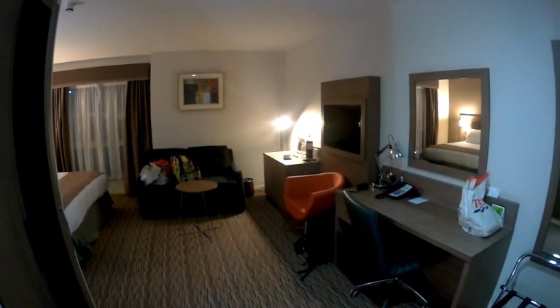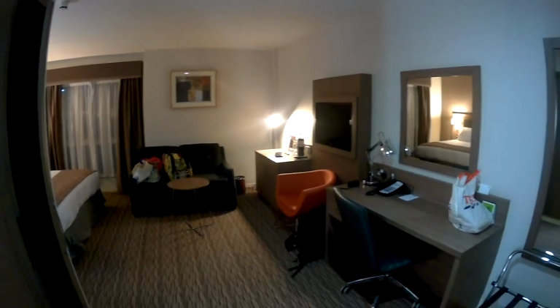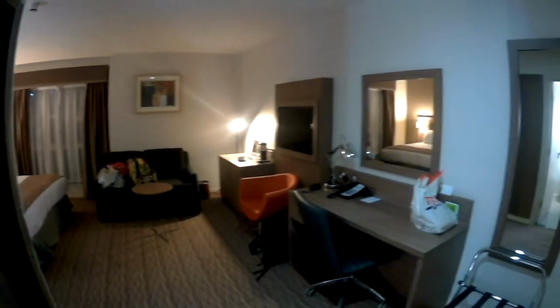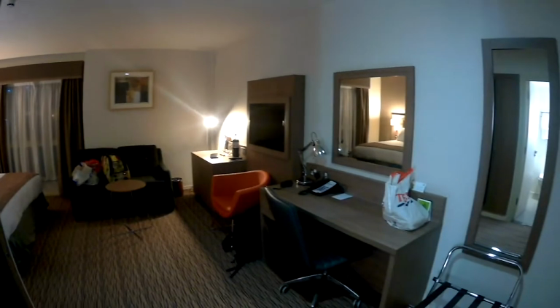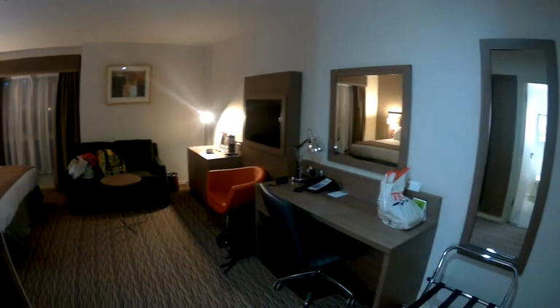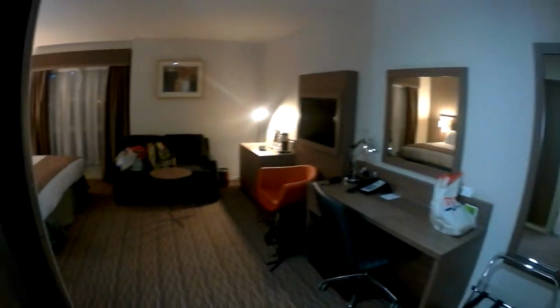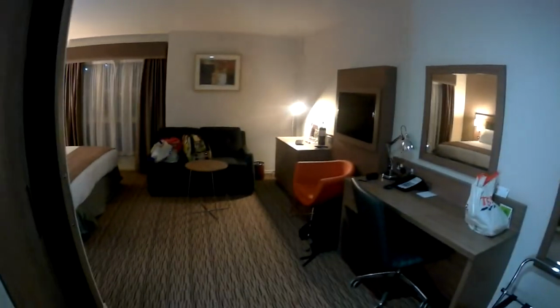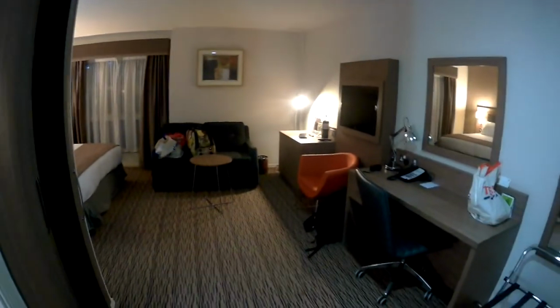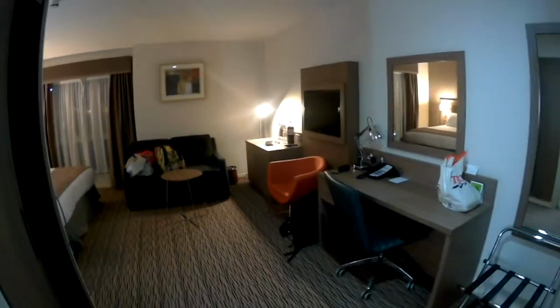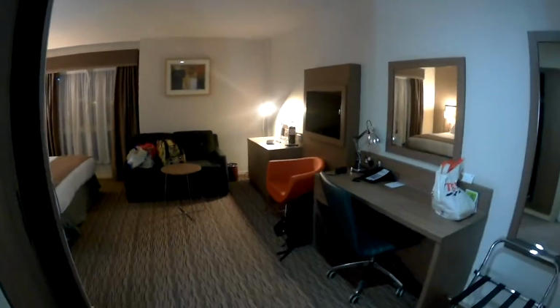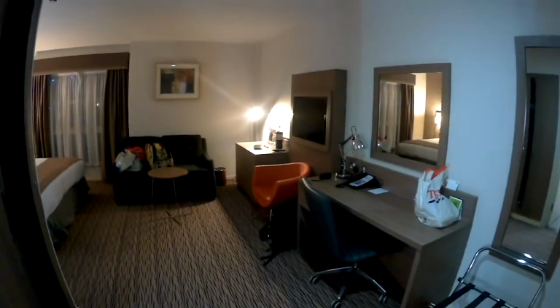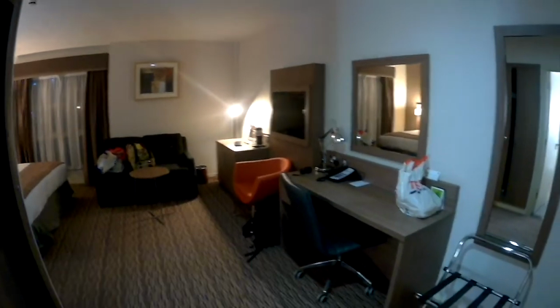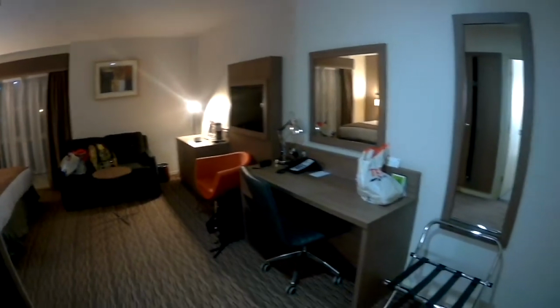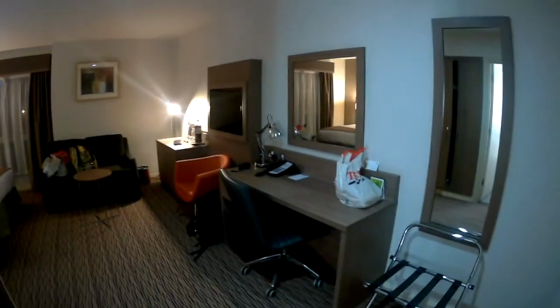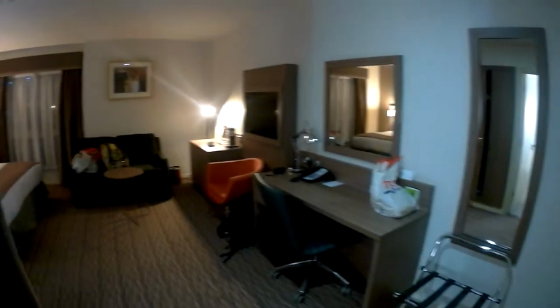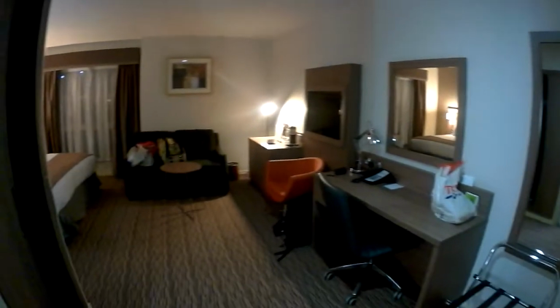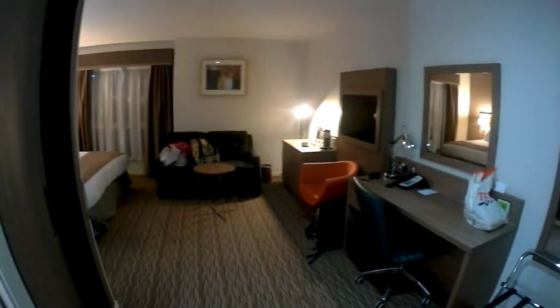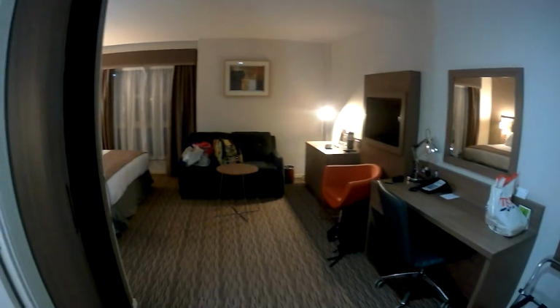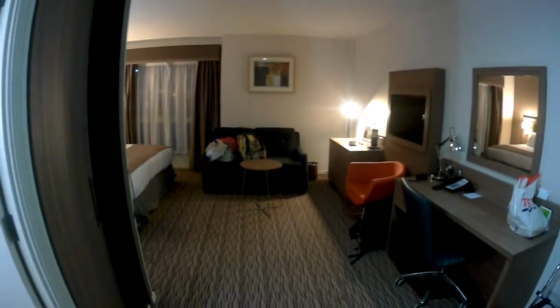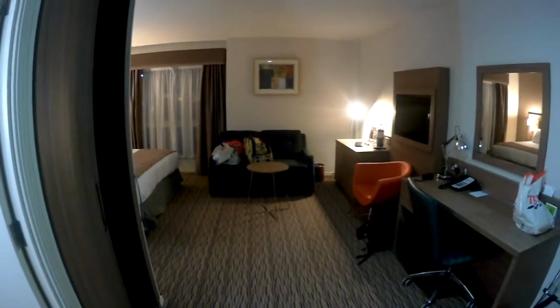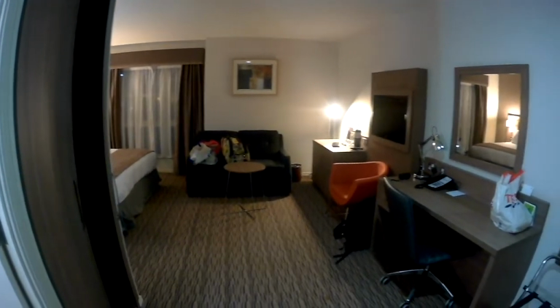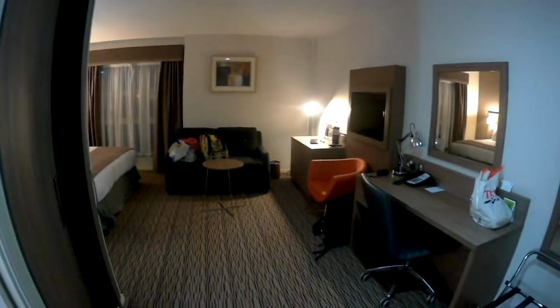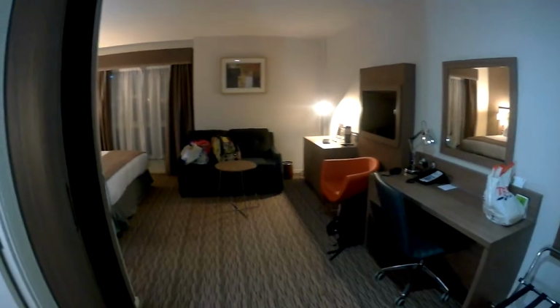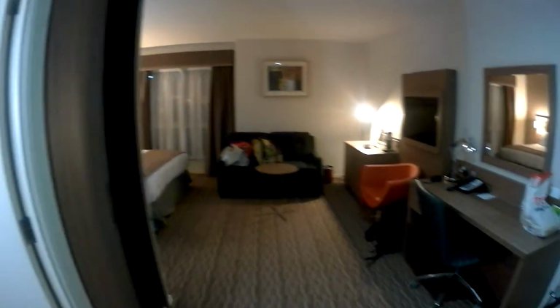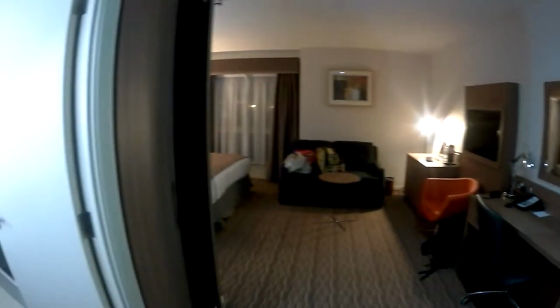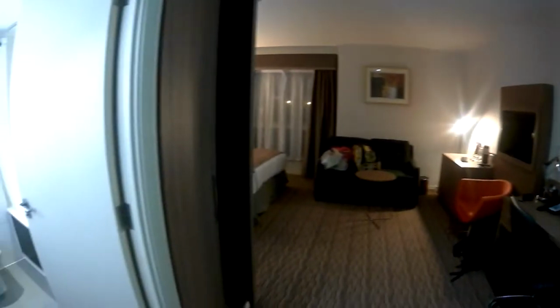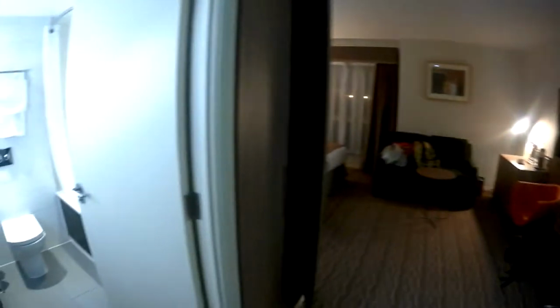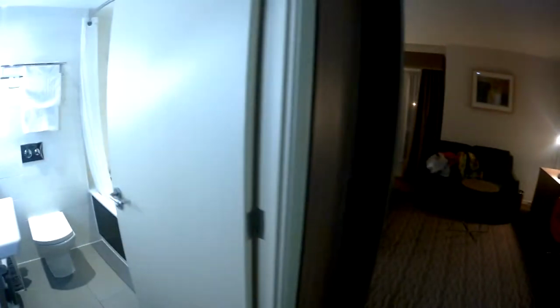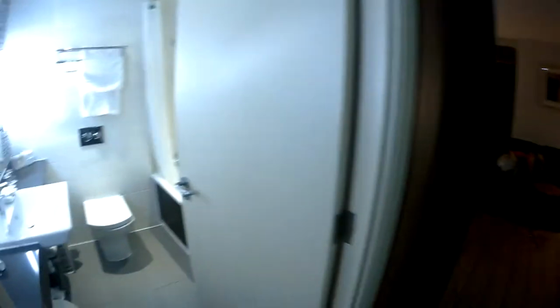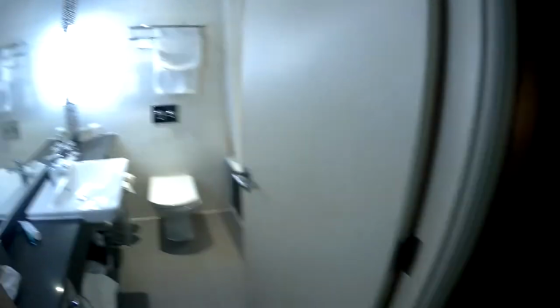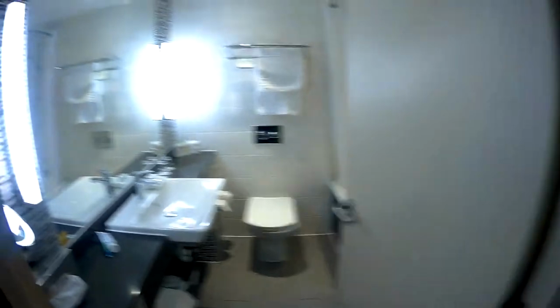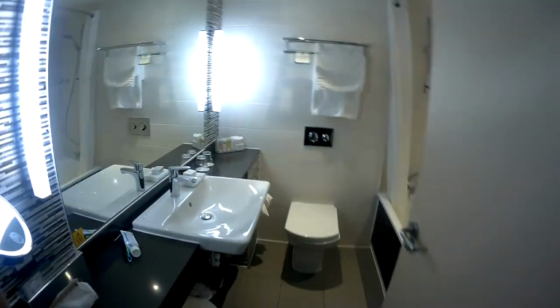And finally, inside the room. As you can see immediately, it's an executive room — really, really large room. We'll move first of all into the bathroom.